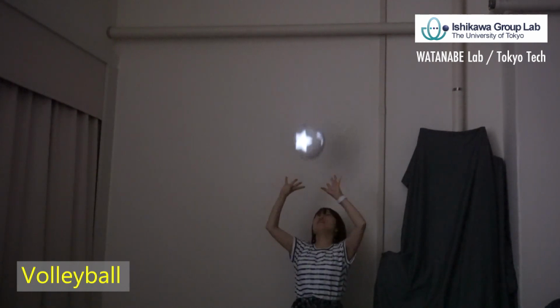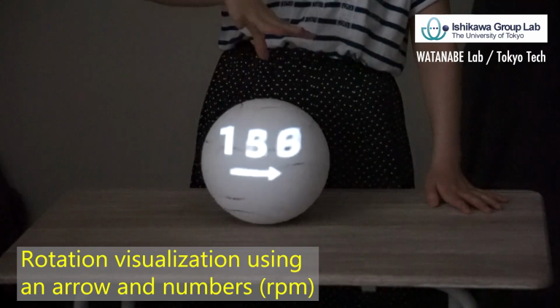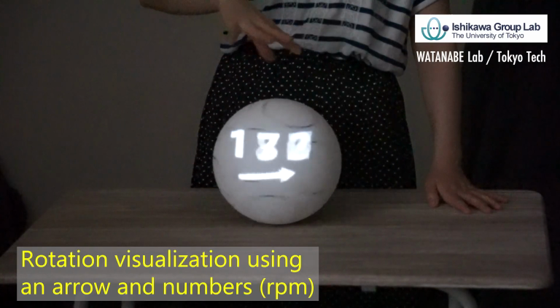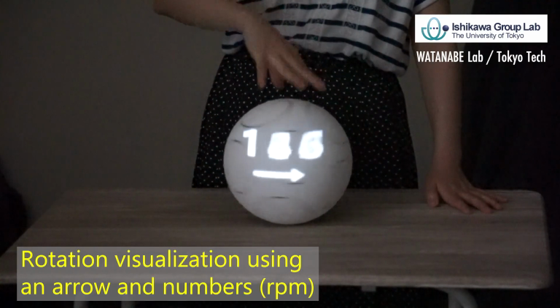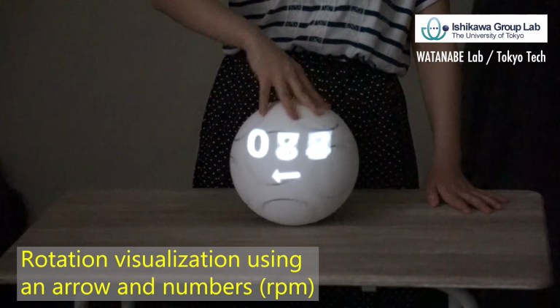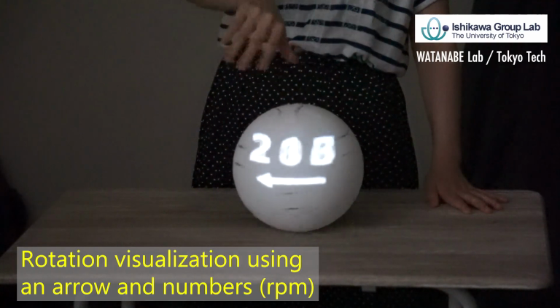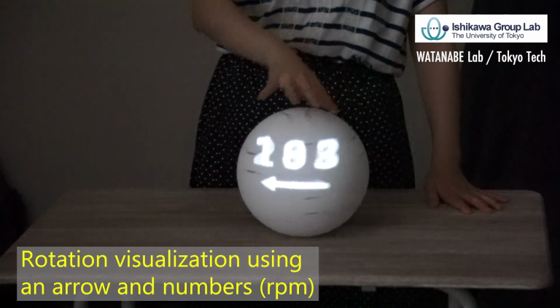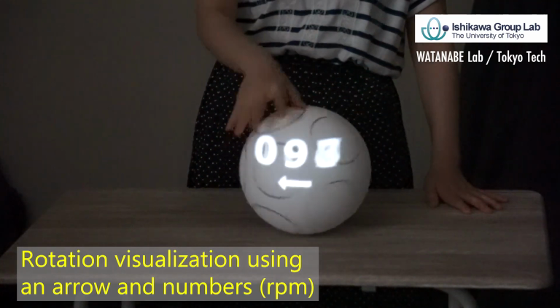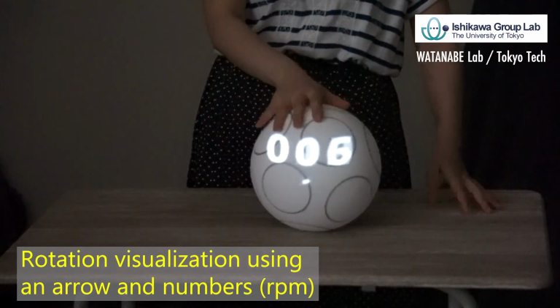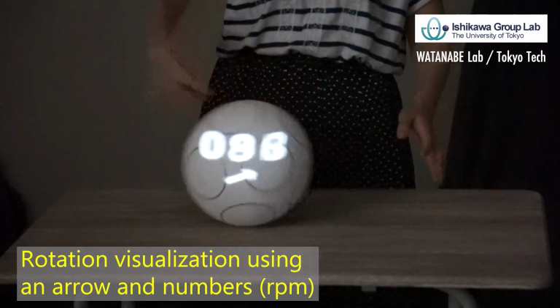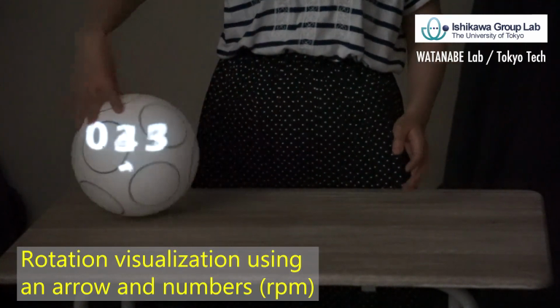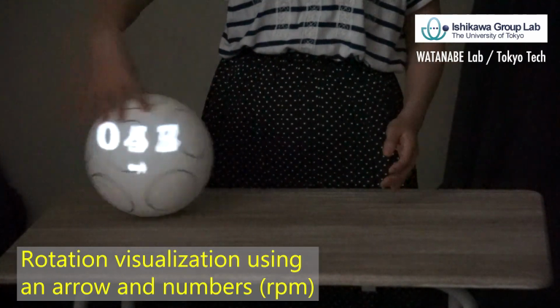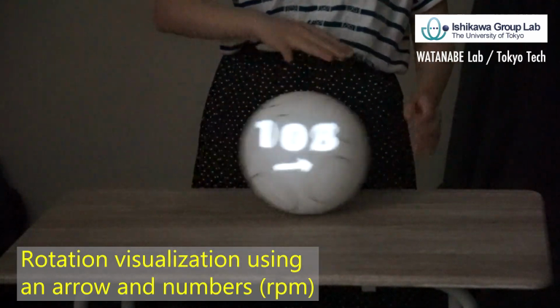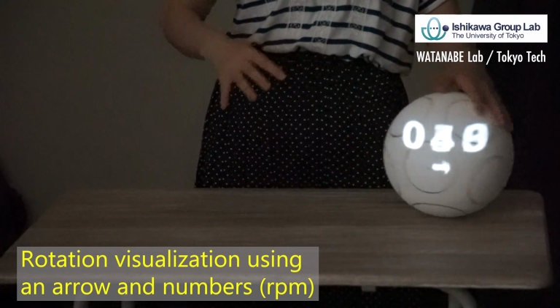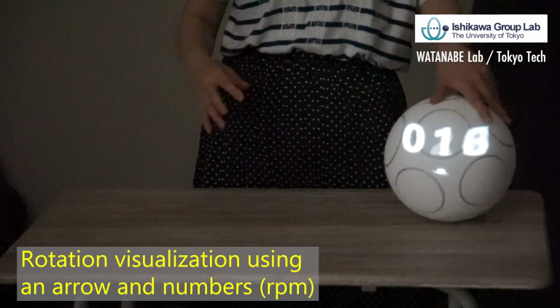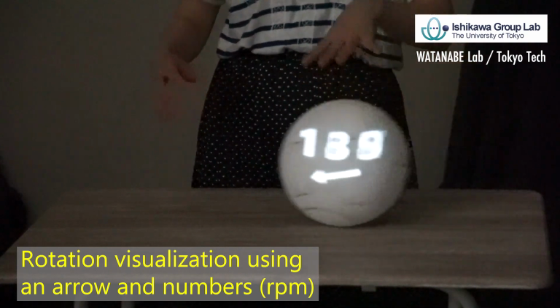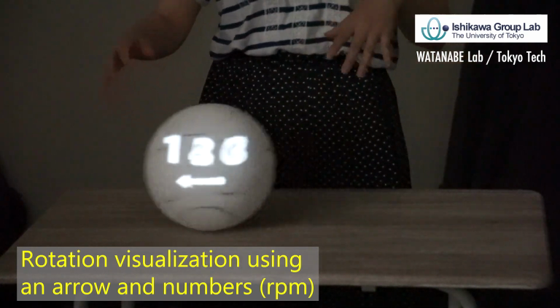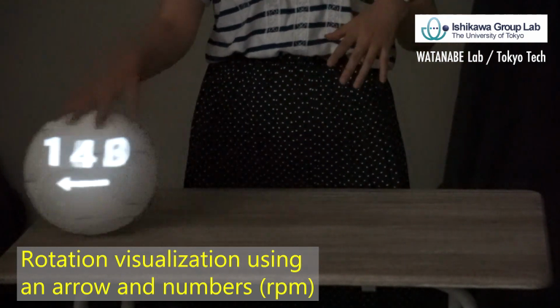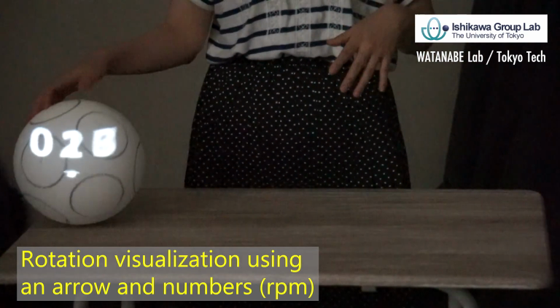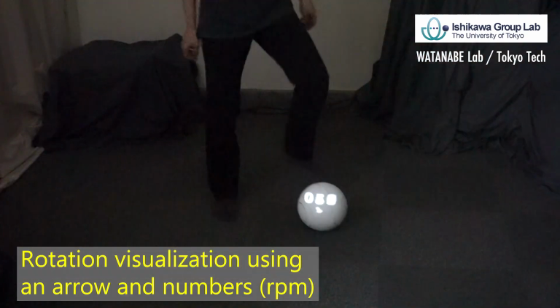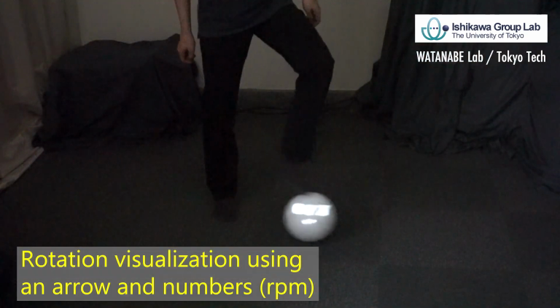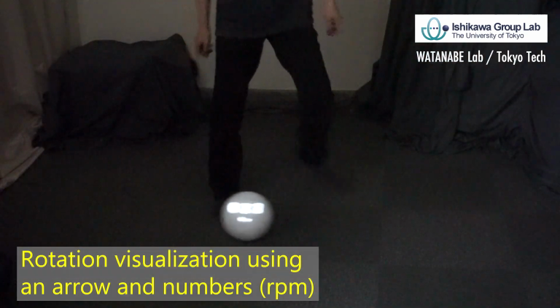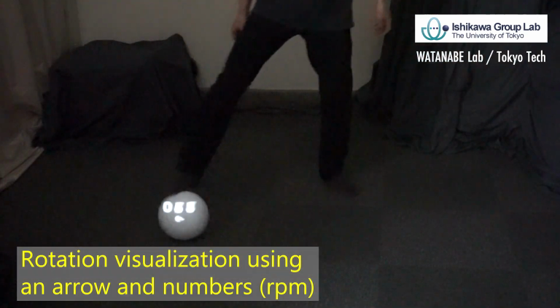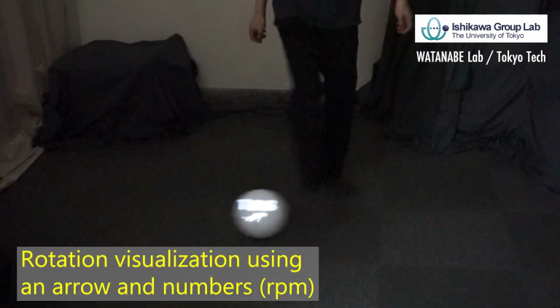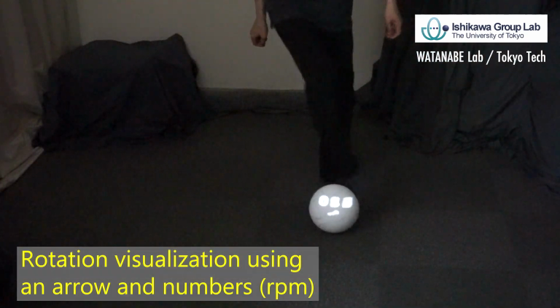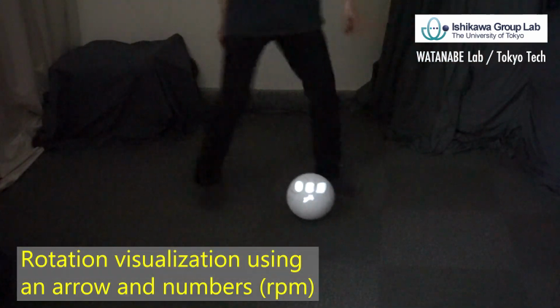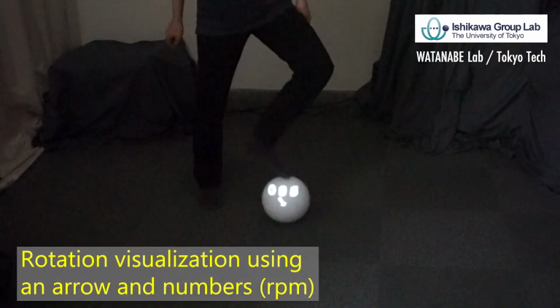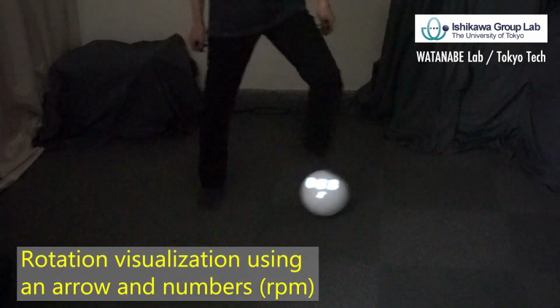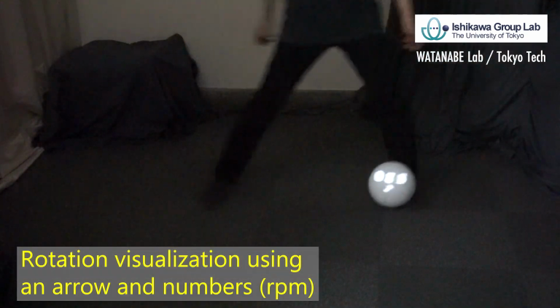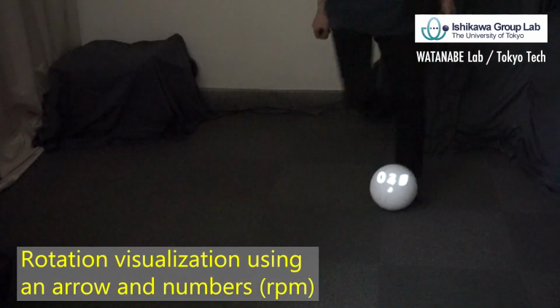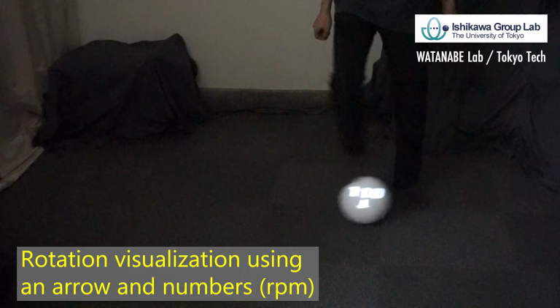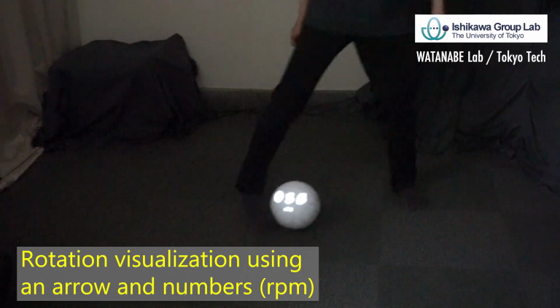We can also experience the projection with real-time rotational information. We can enjoy the dynamic projection mapping as sports entertainment and training.